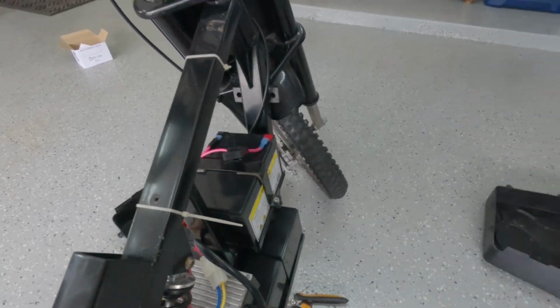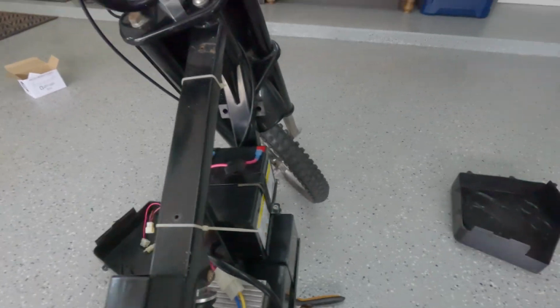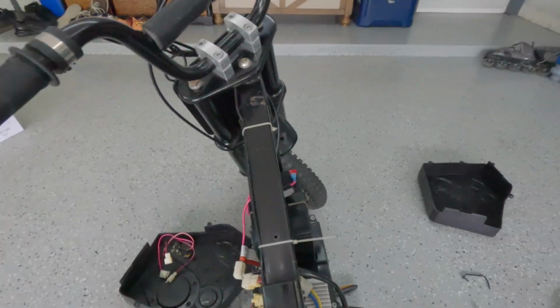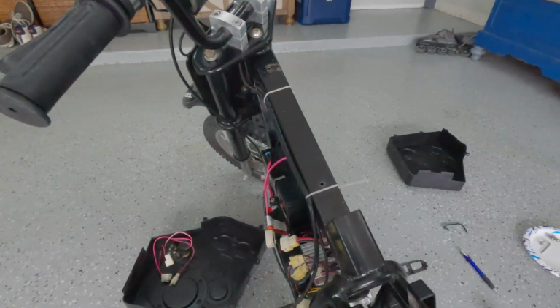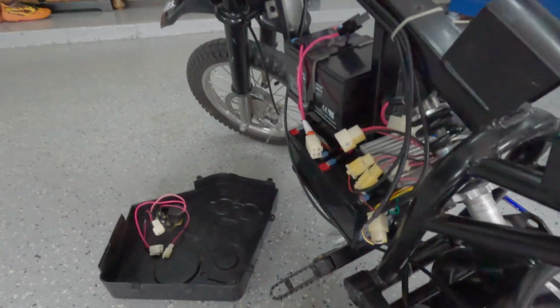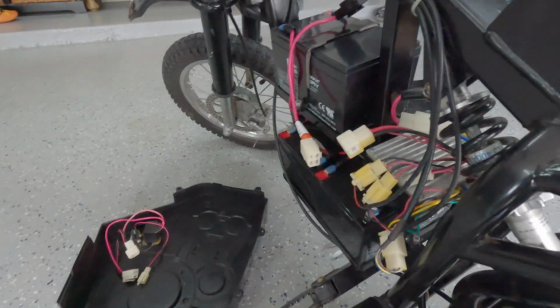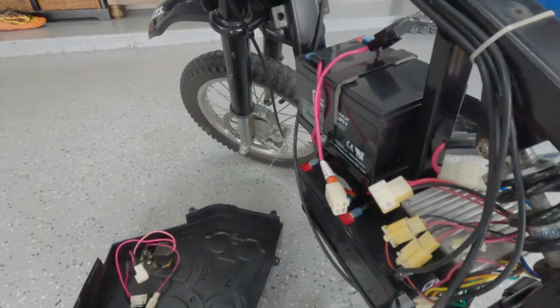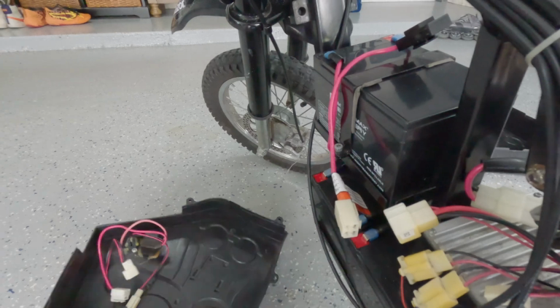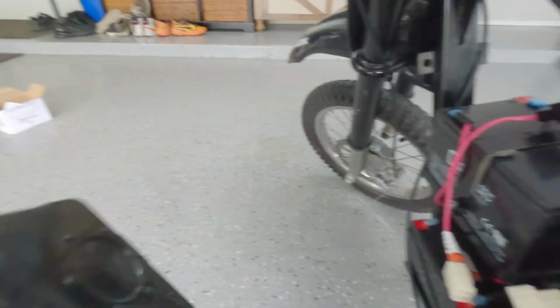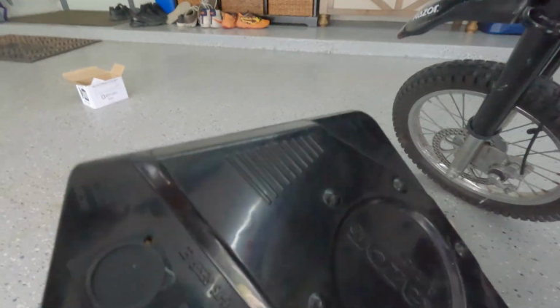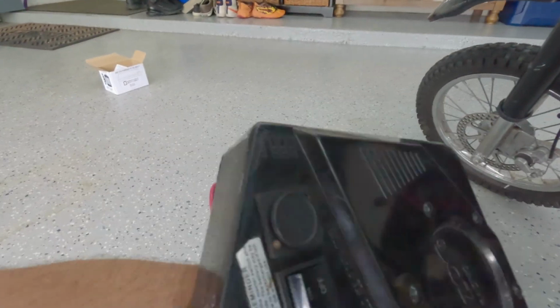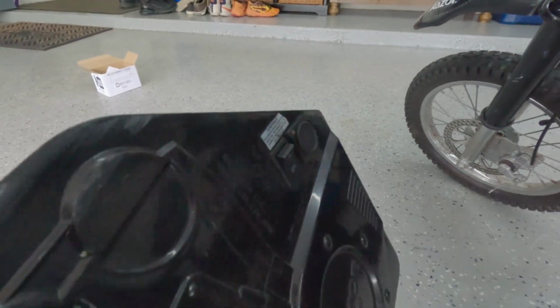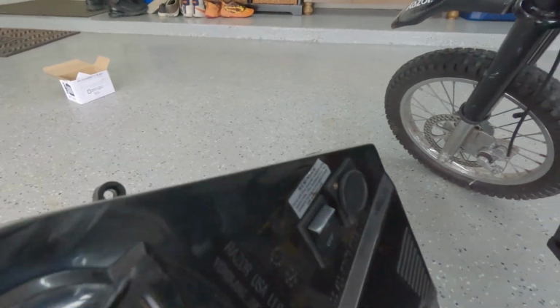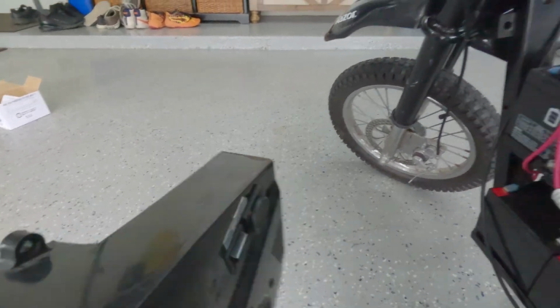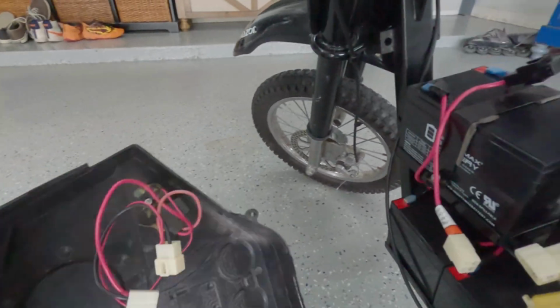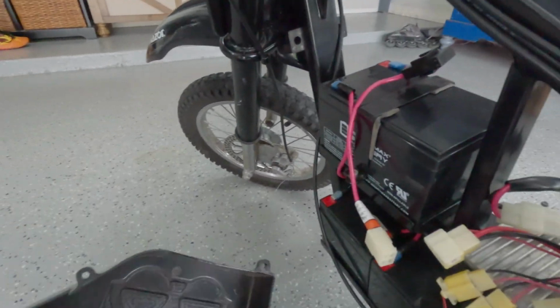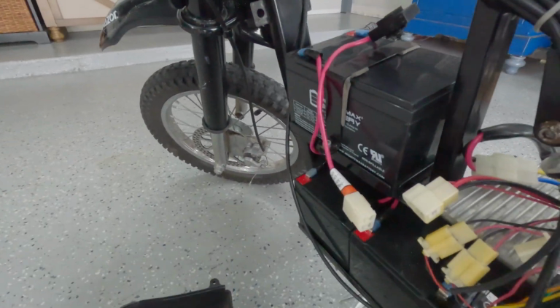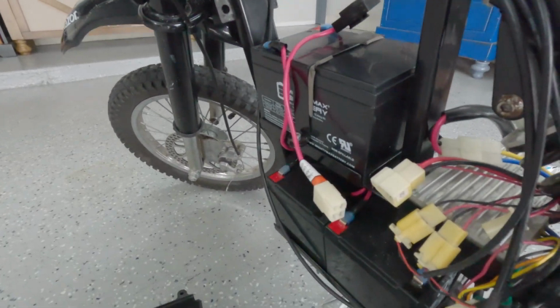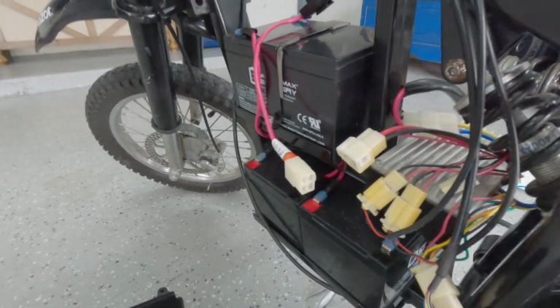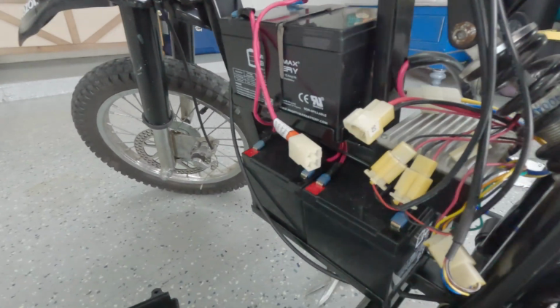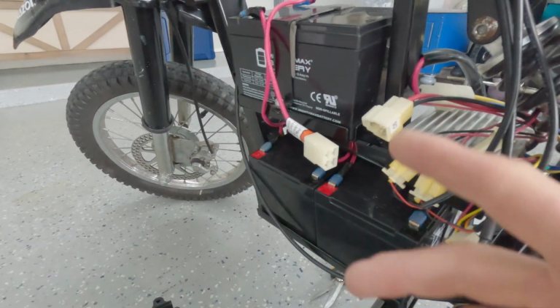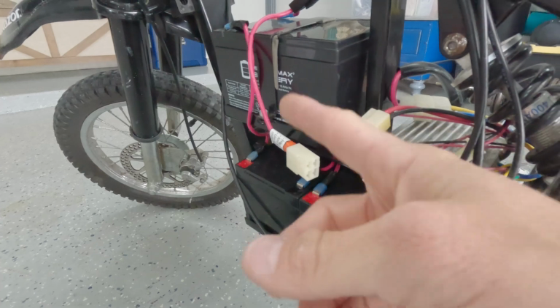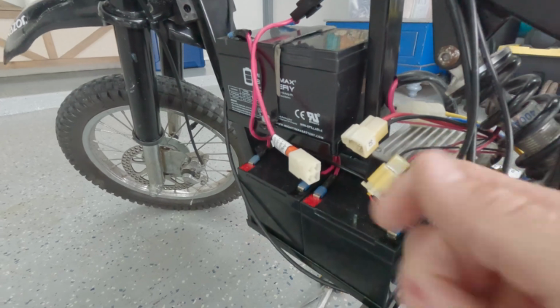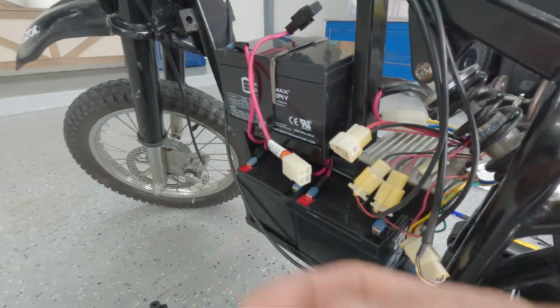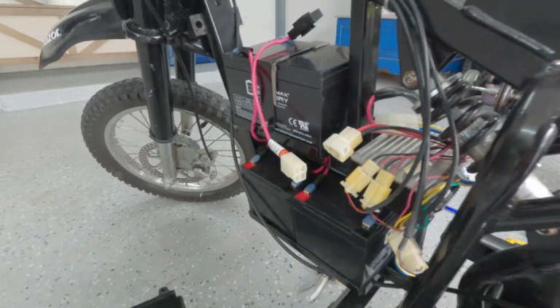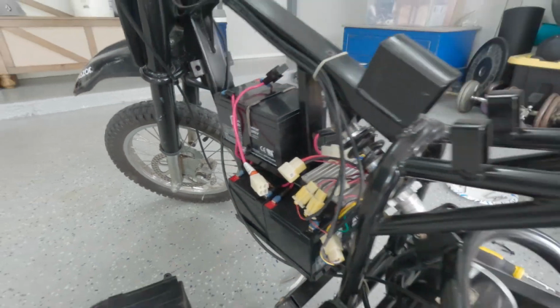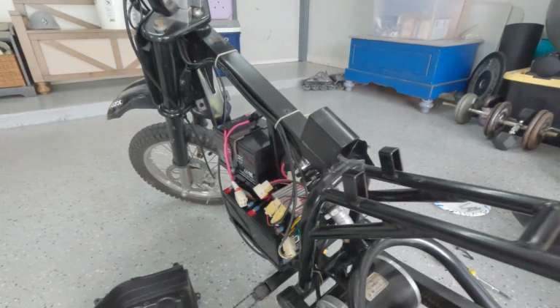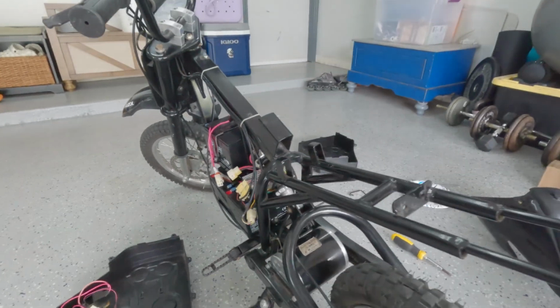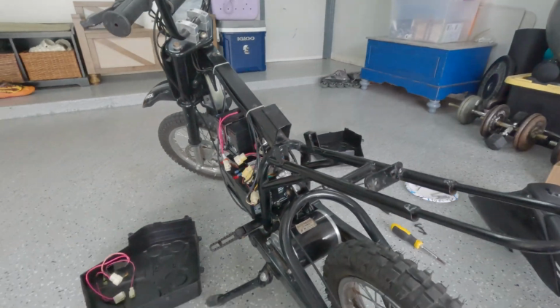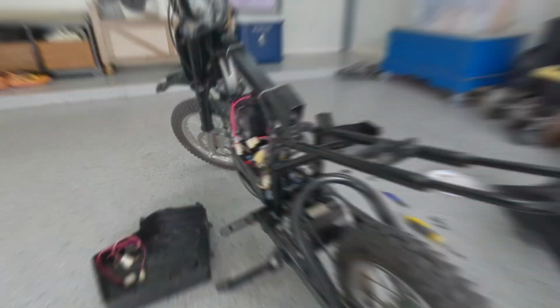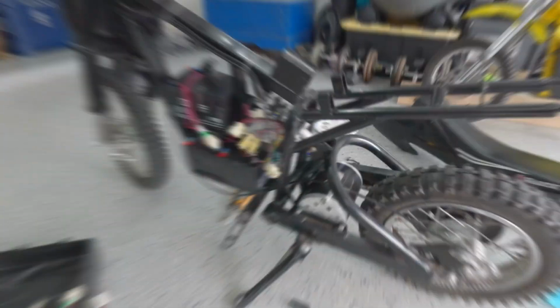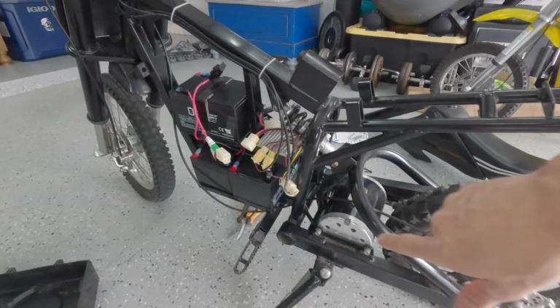Battery cover is off. We had three wires connected to this side: charge port, on/off, and what looks like some kind of throttle control. Those came off — let's get into the next step.